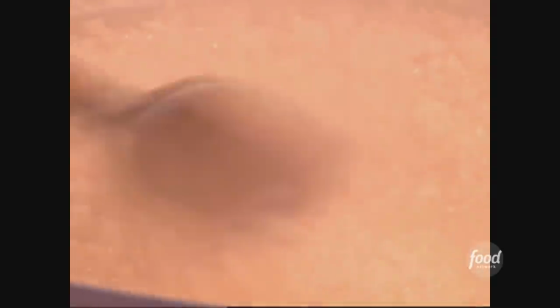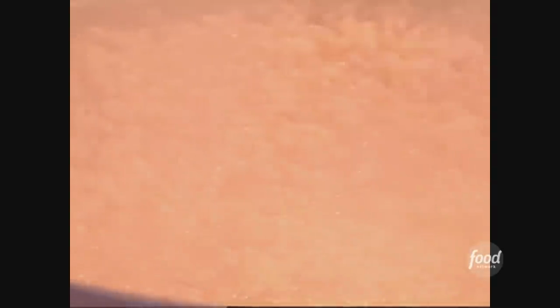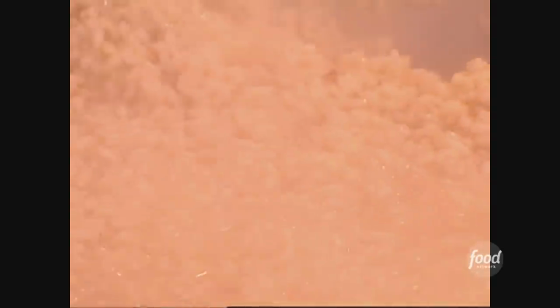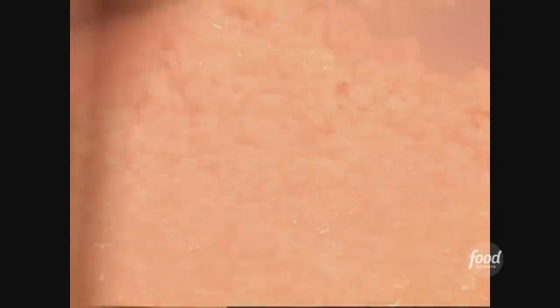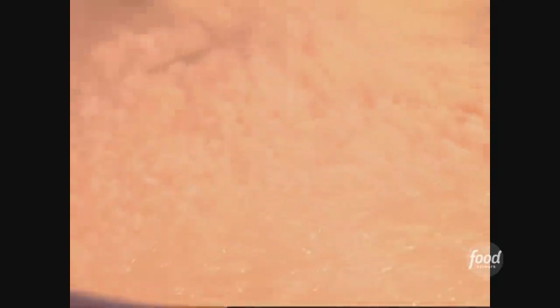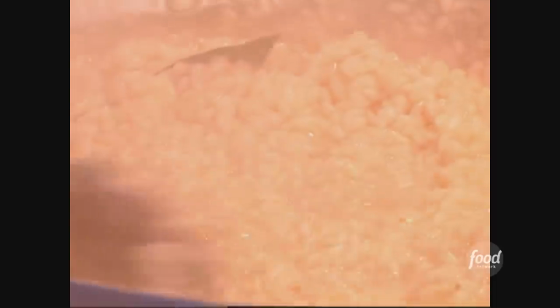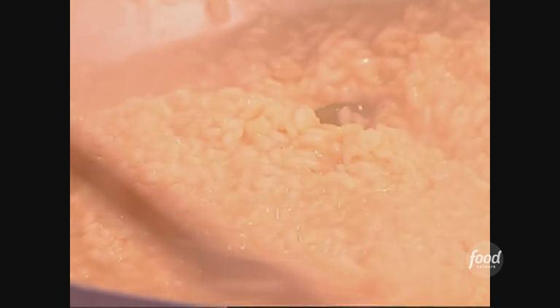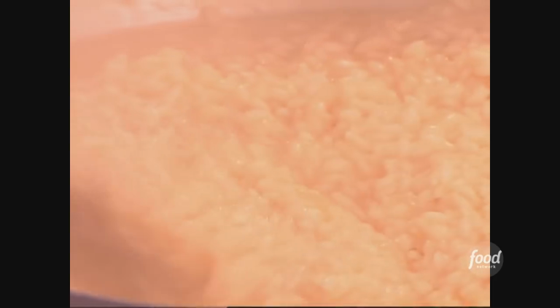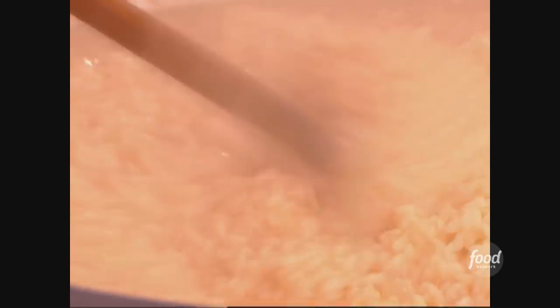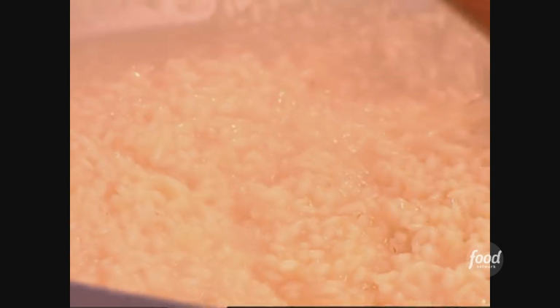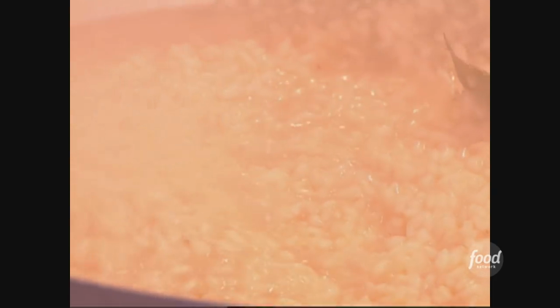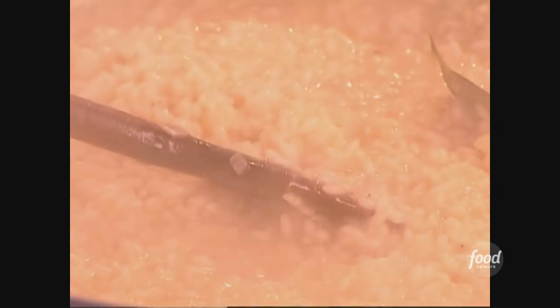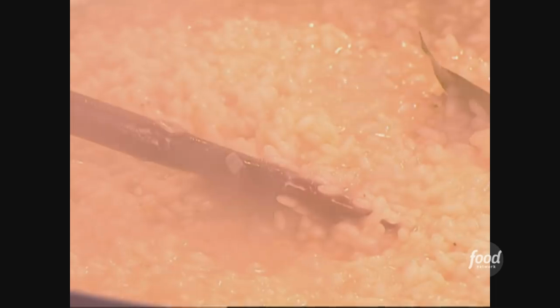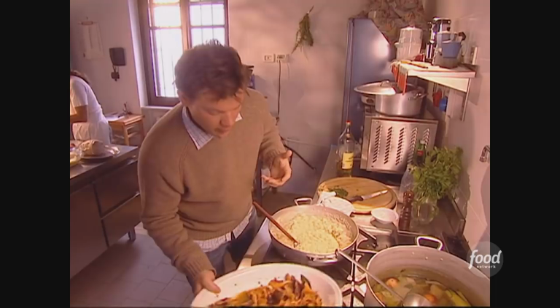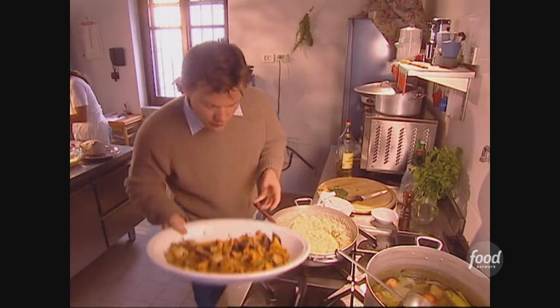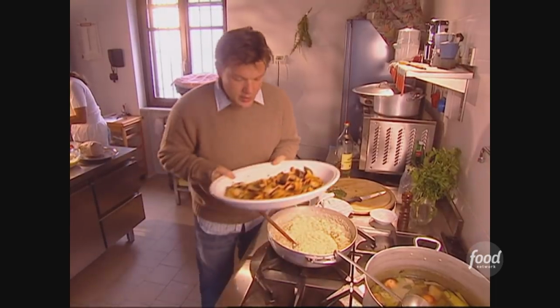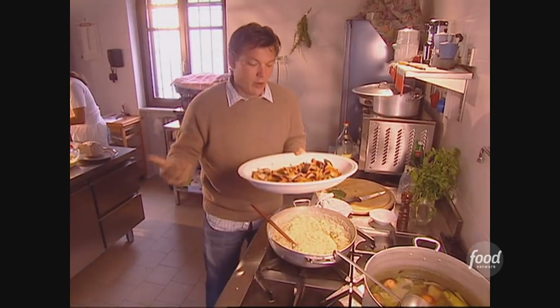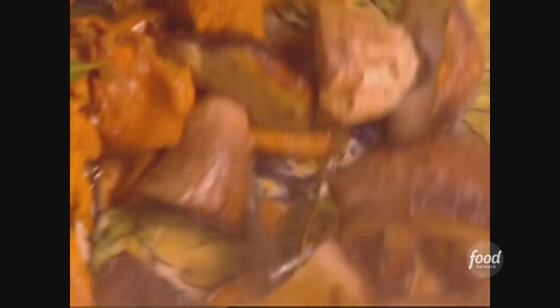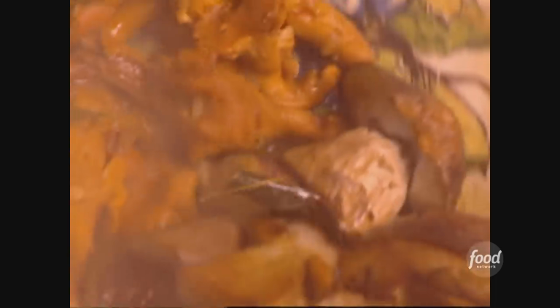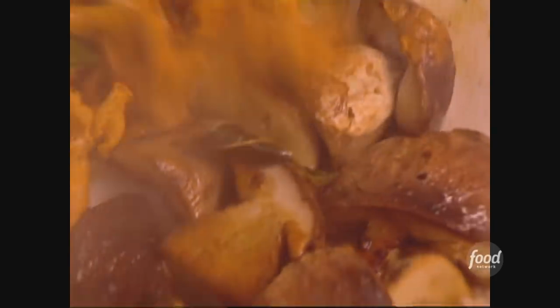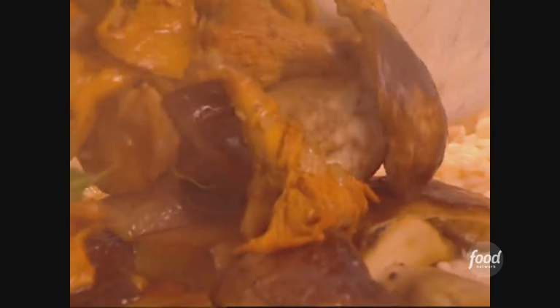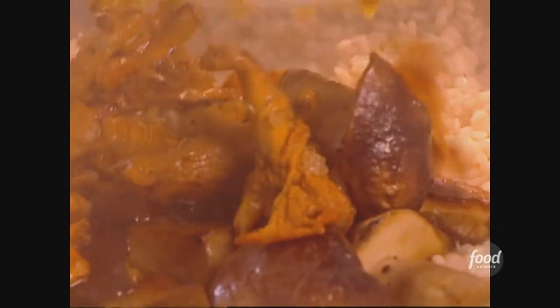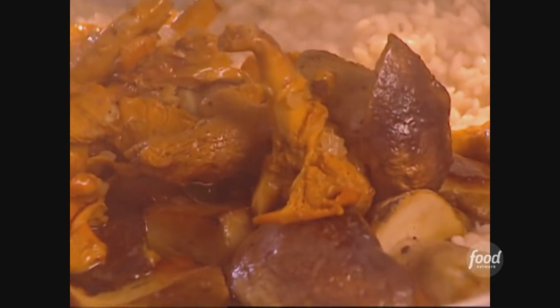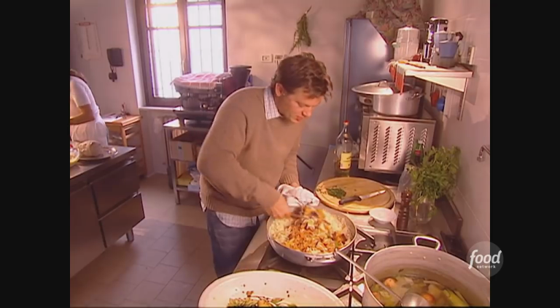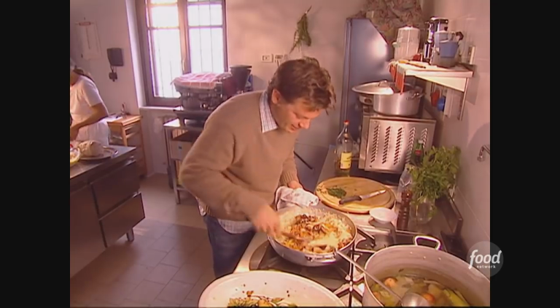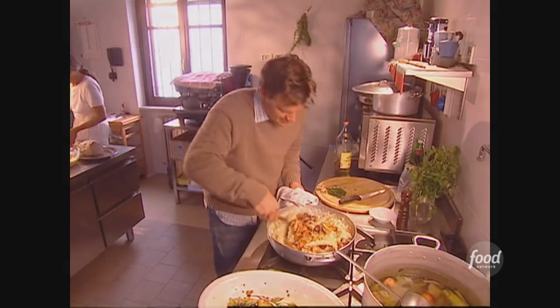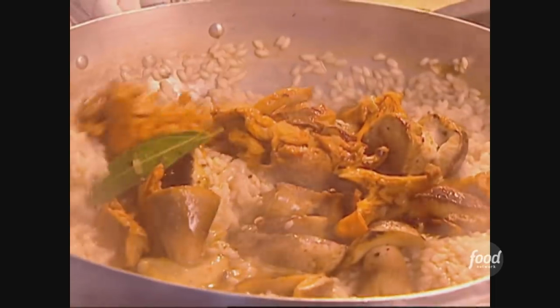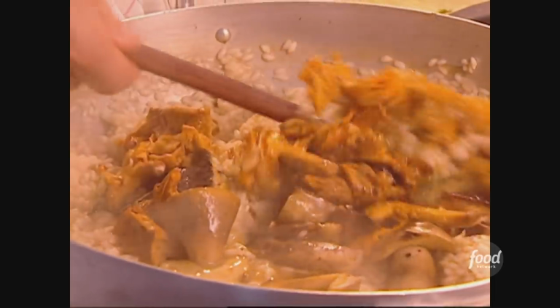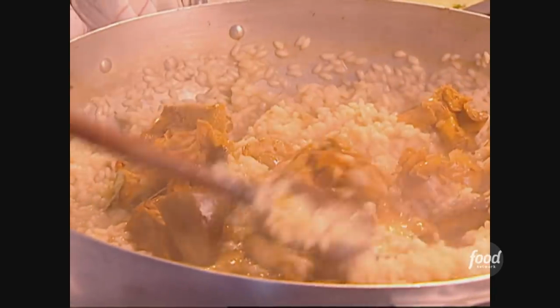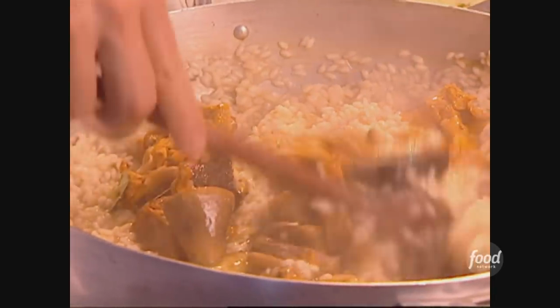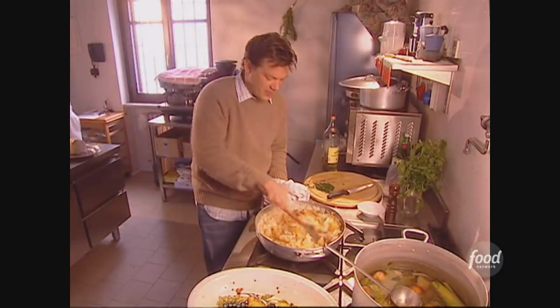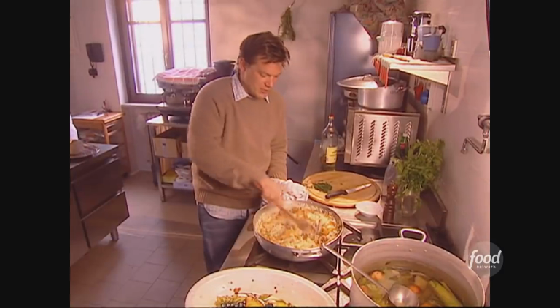The way I make risotto is to stir it over a gentle flame until each ladleful of liquid is absorbed — very simple. Now we take the mushrooms with all their natural juice, which looks like autumn in Piemonte. That looks beautiful.